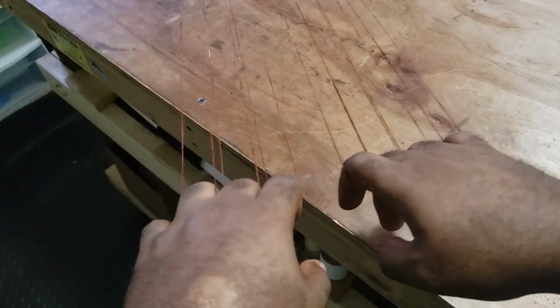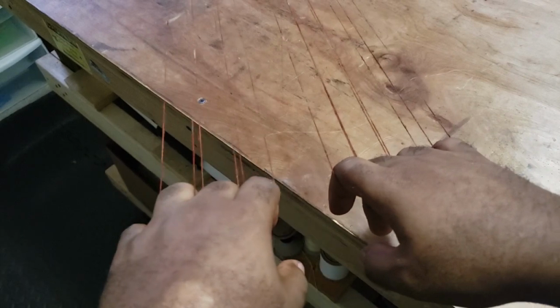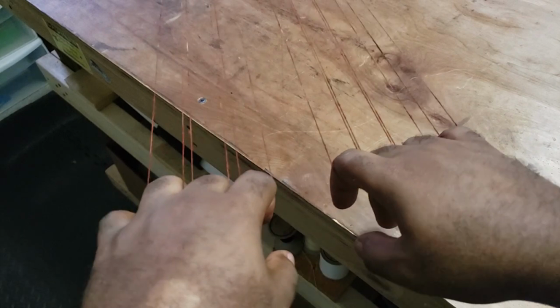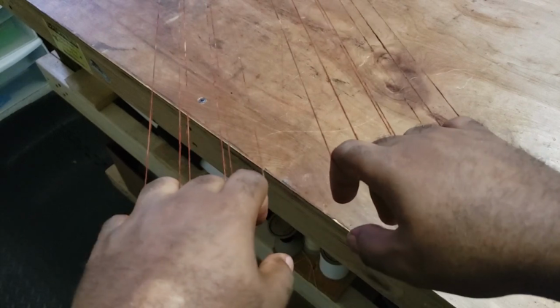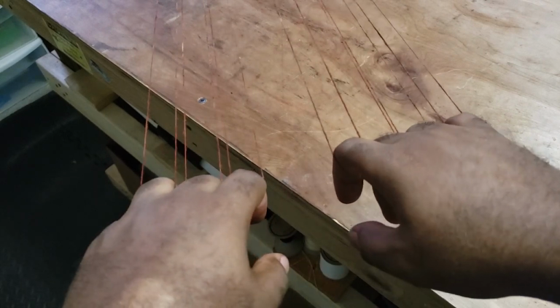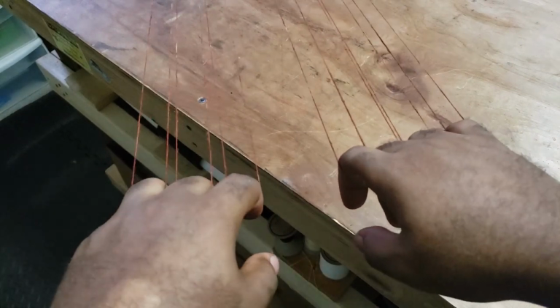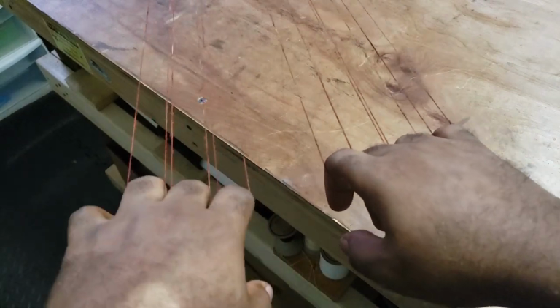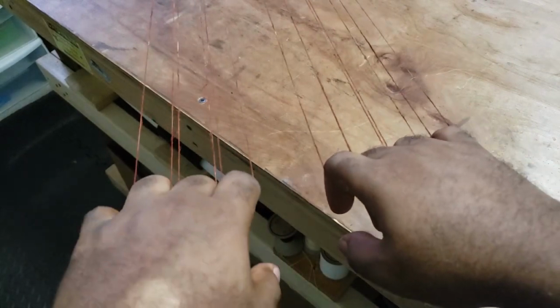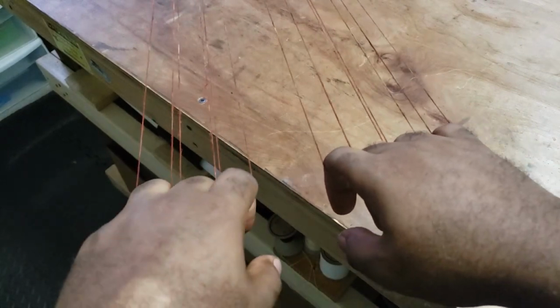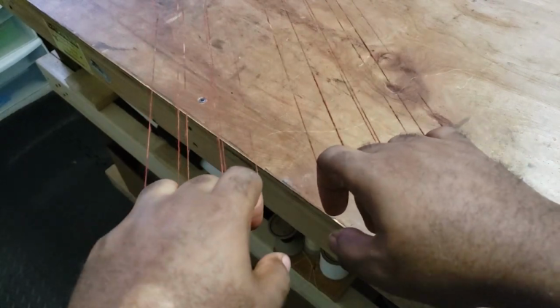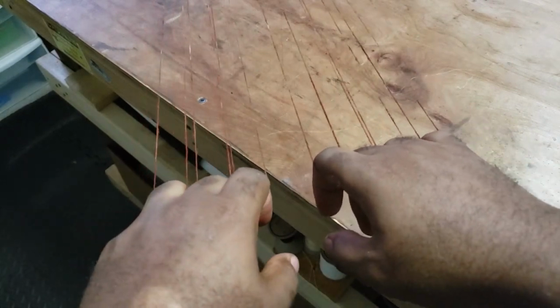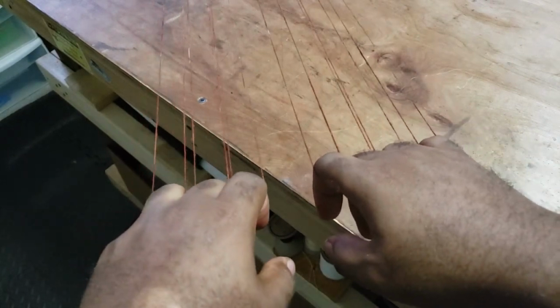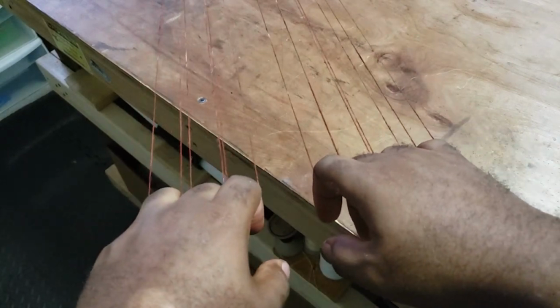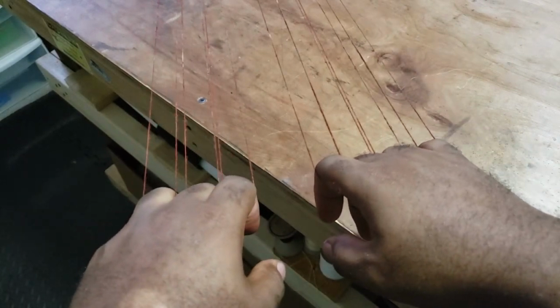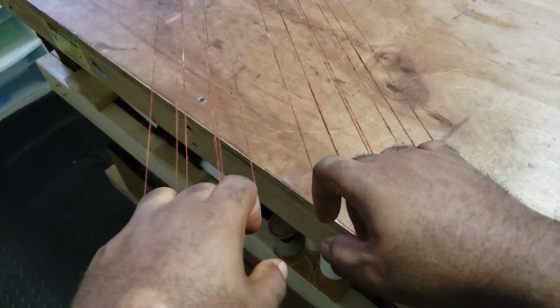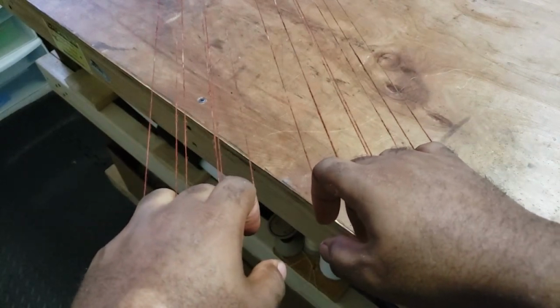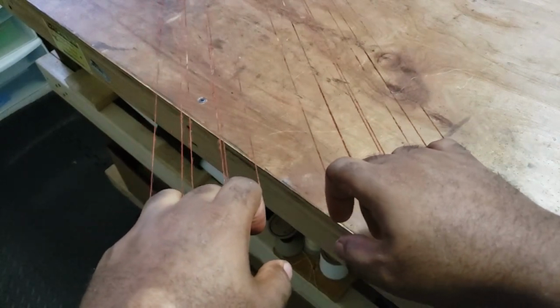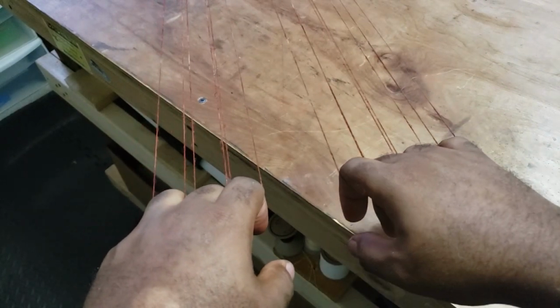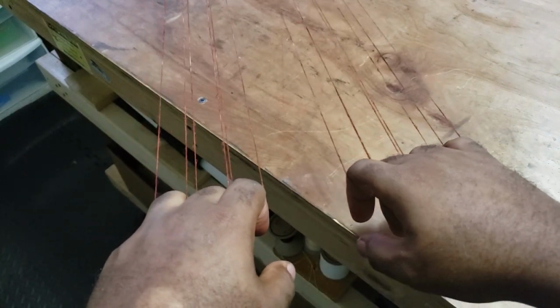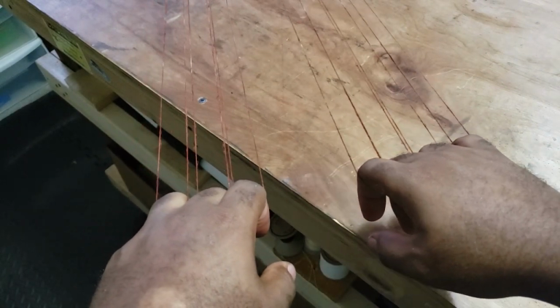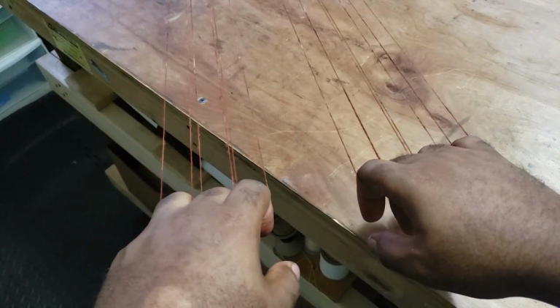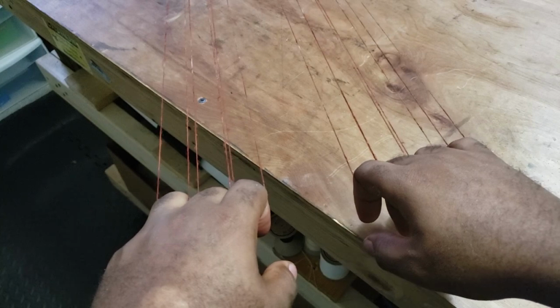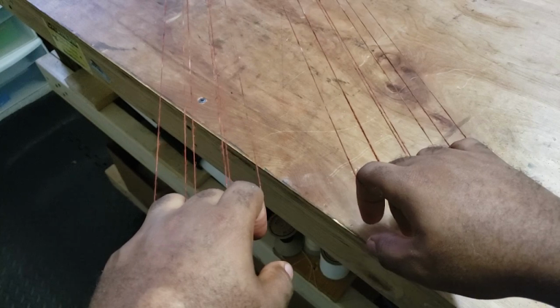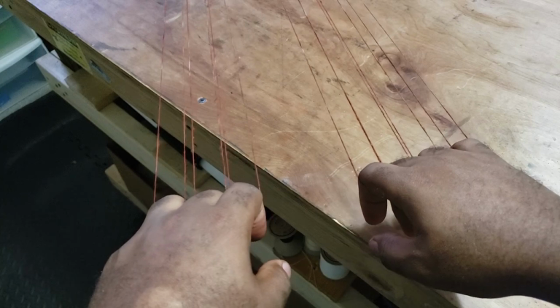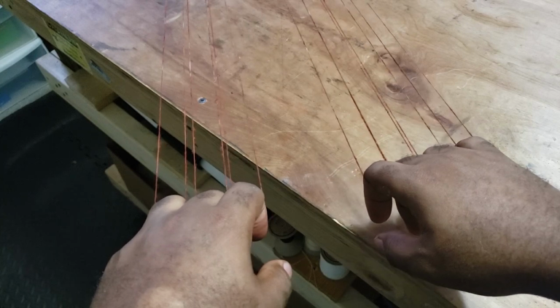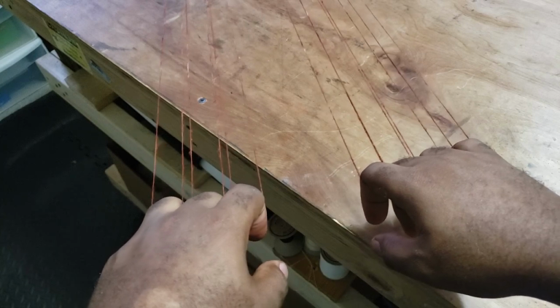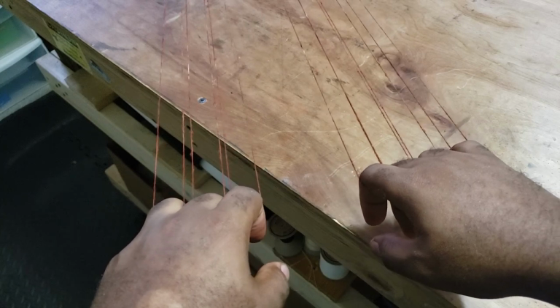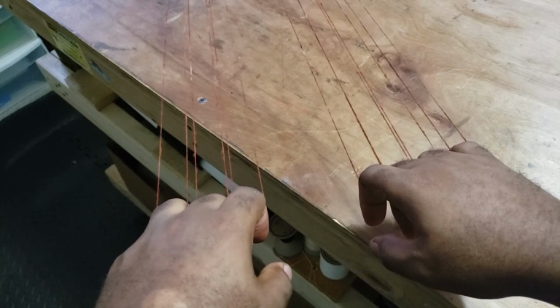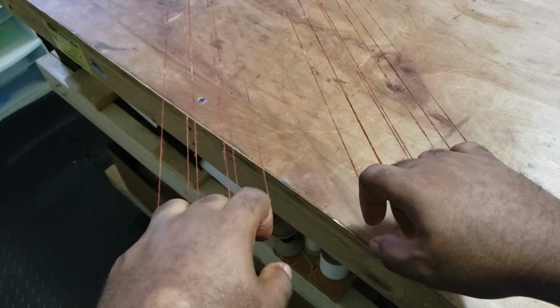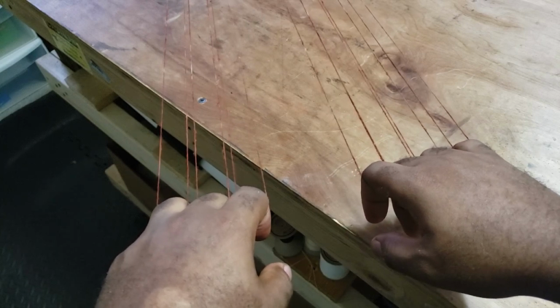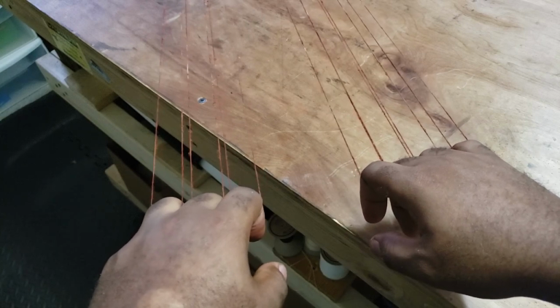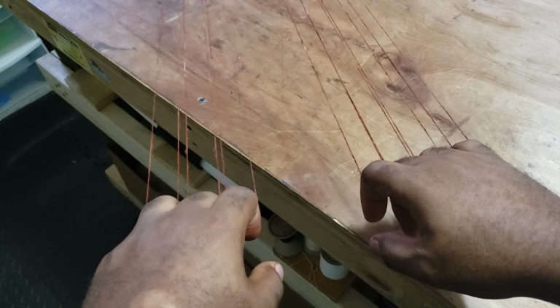I'll see you in a few hours — this is going to be a bit of a workout. Your arms are going to be very tired. But stick with it and you'll have something awesome. See you when this is done.